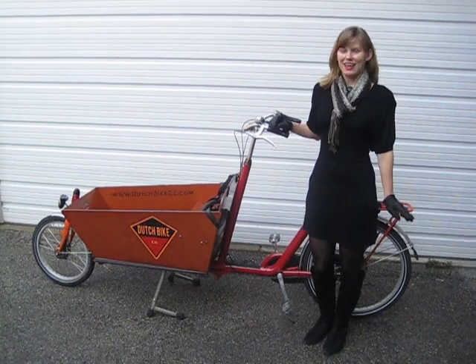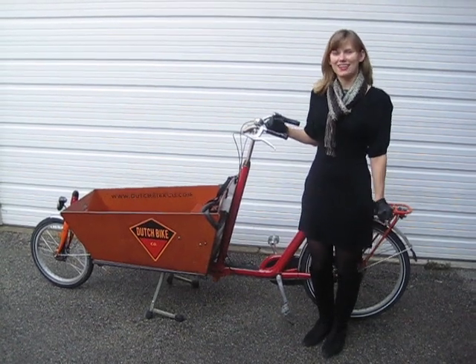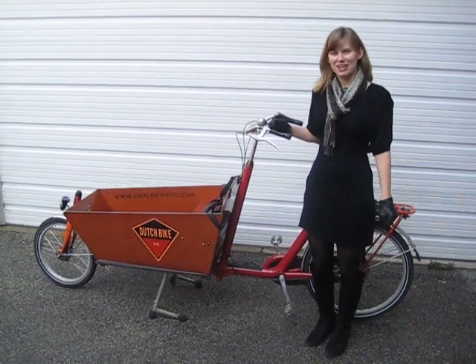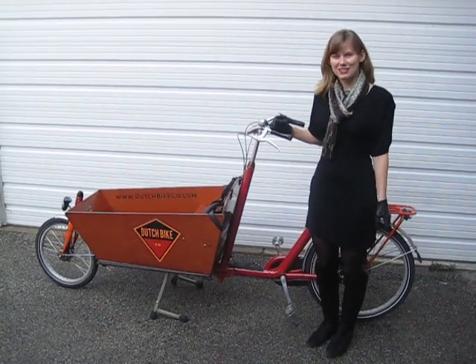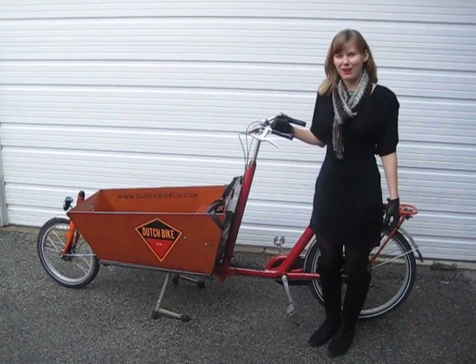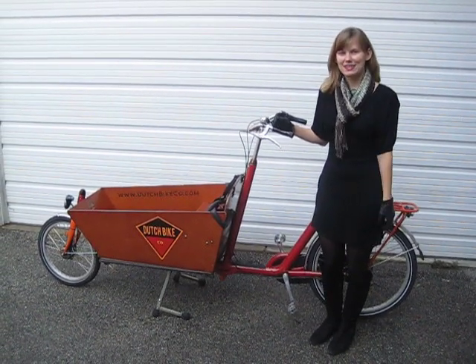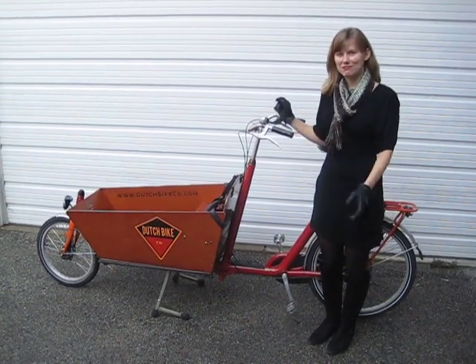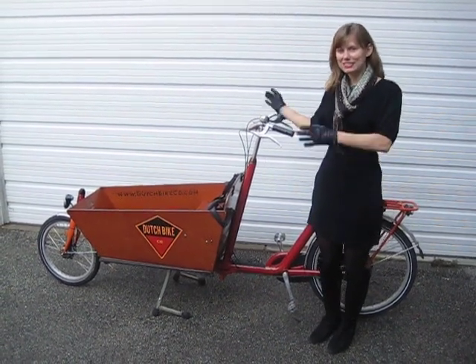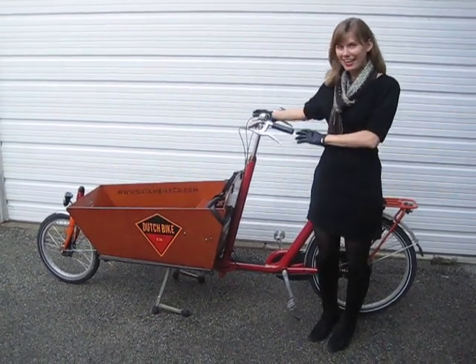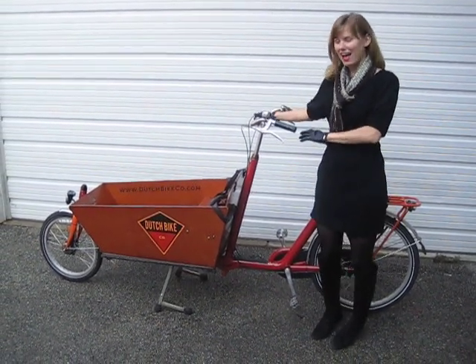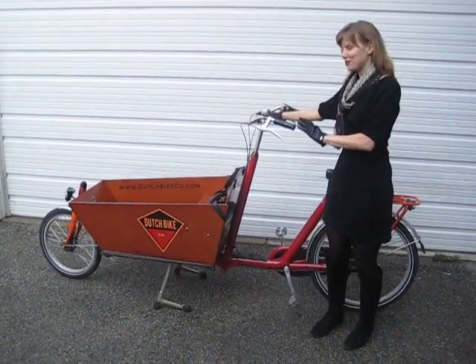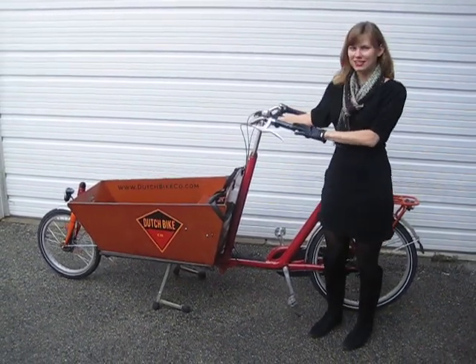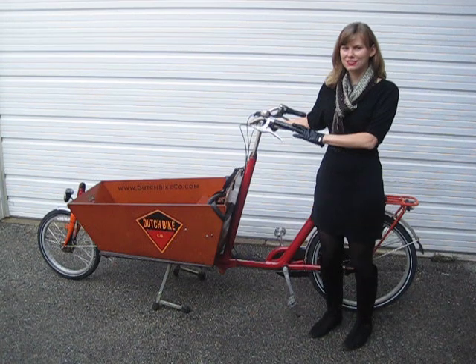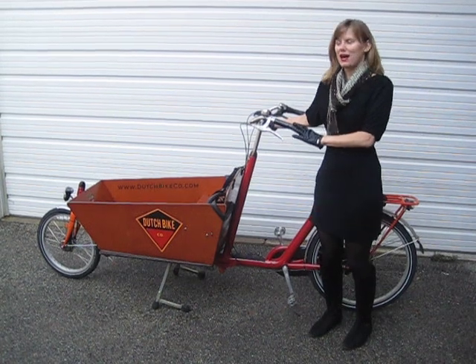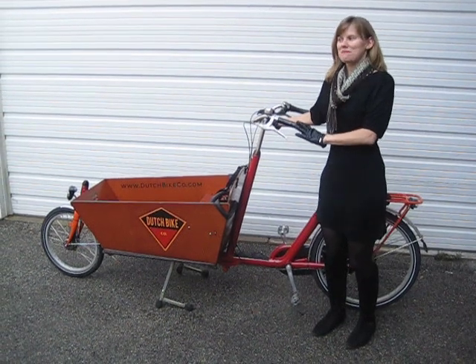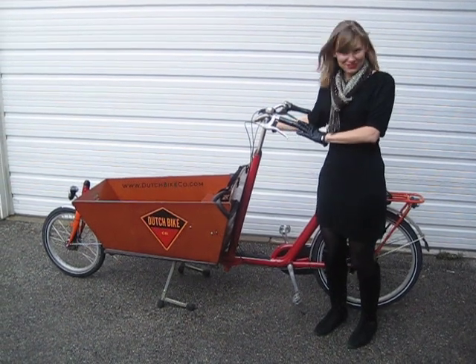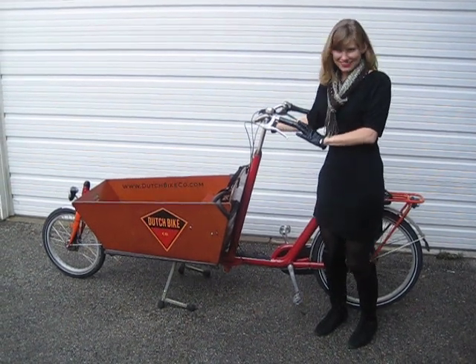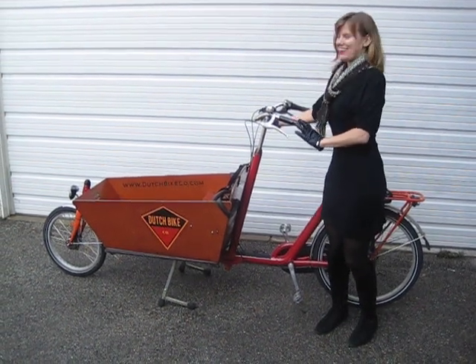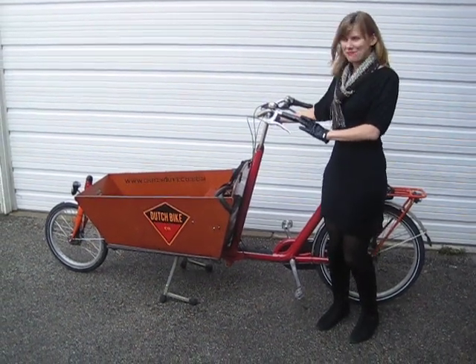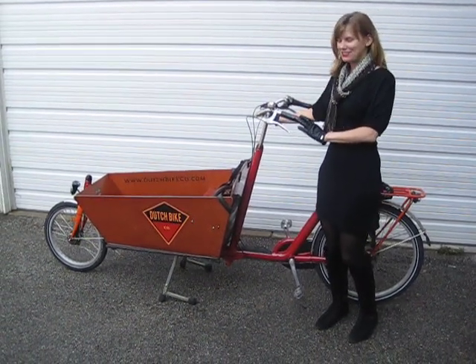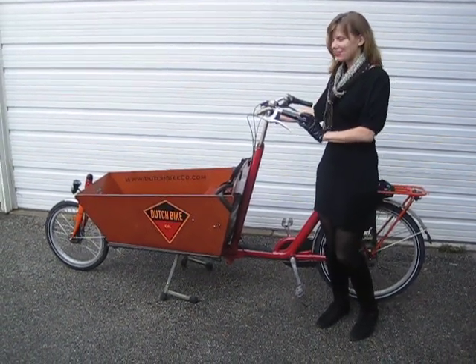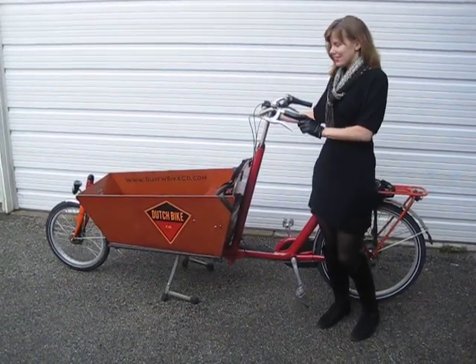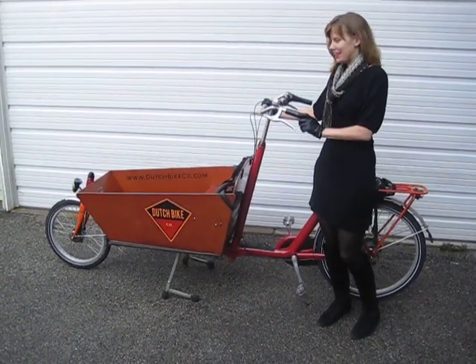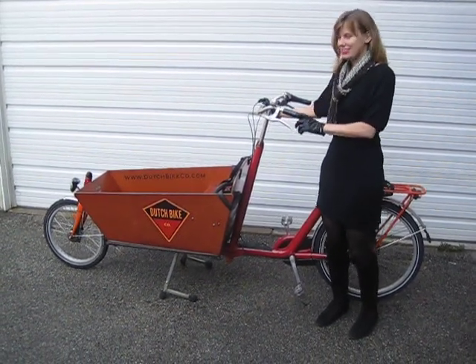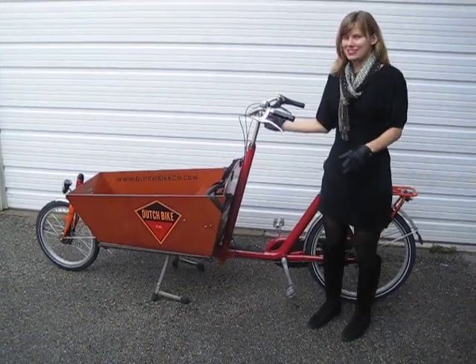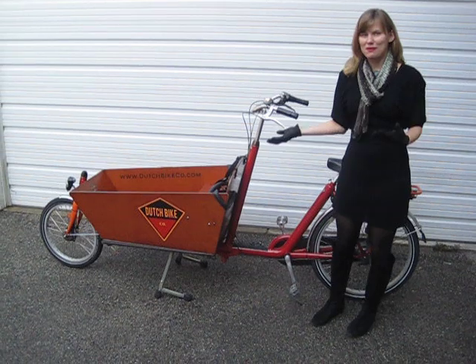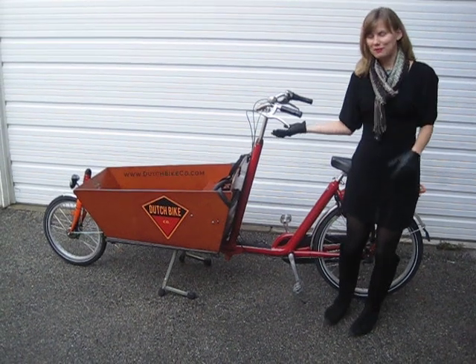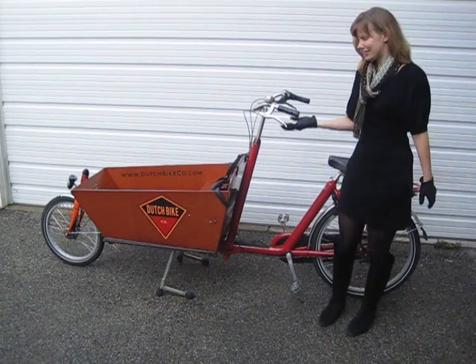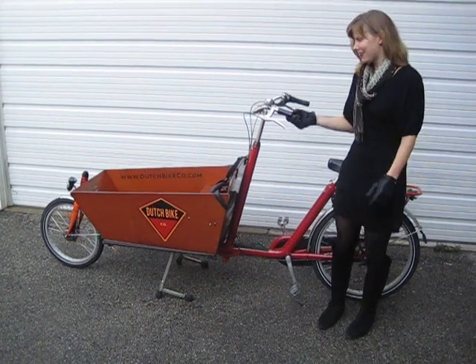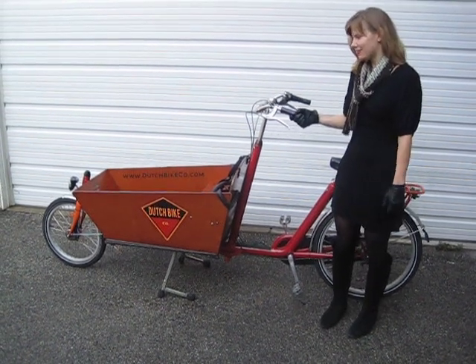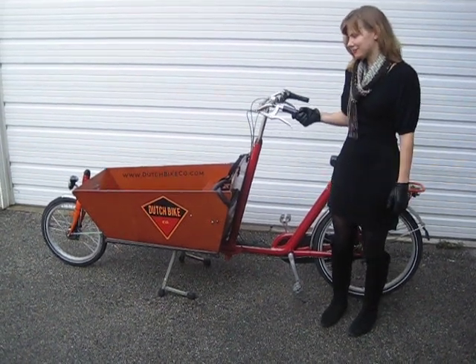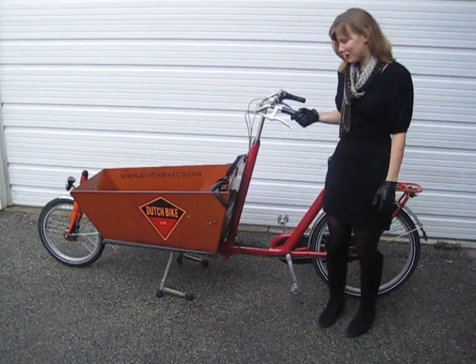Hi, I'm Dottie from Let's Go Ride a Bike, and with me today I have a WorkCycles Bakfiets. I think I'm pronouncing that right. And as you can see, it's a box bike and it carries a lot of cargo.